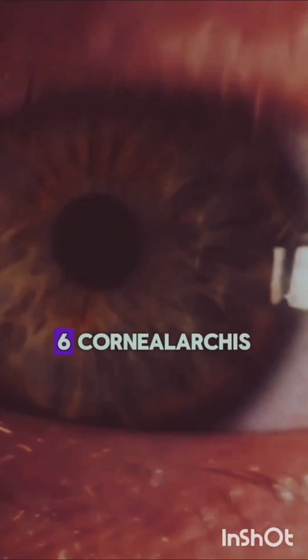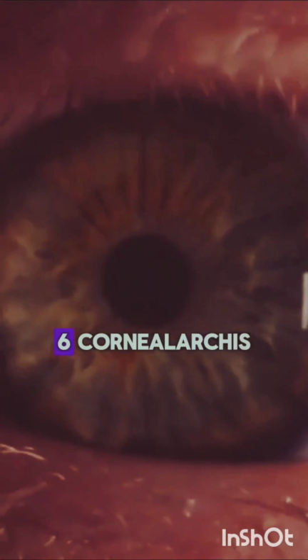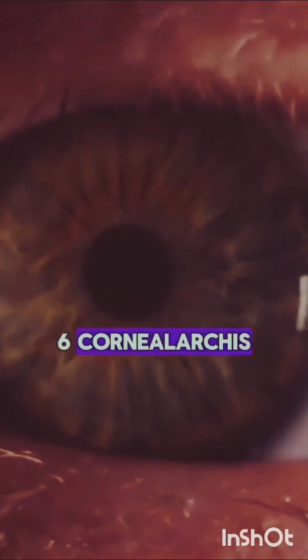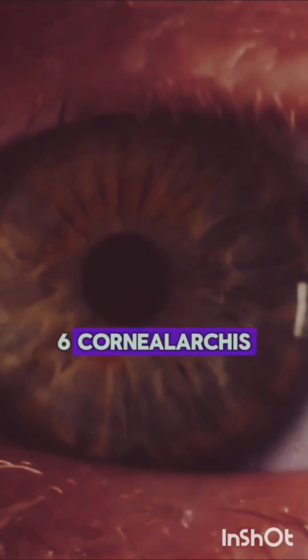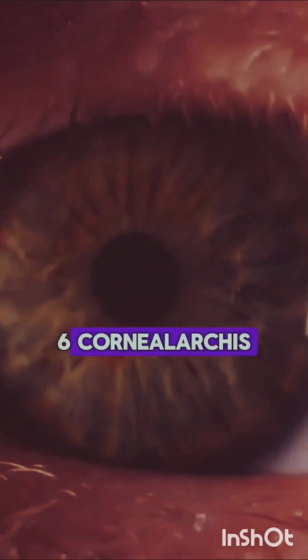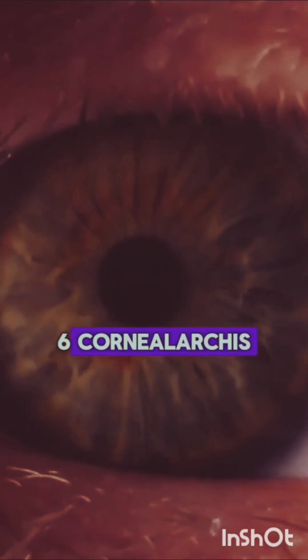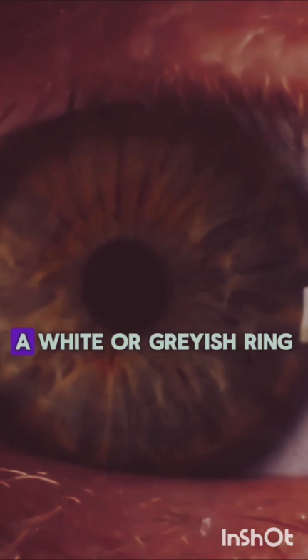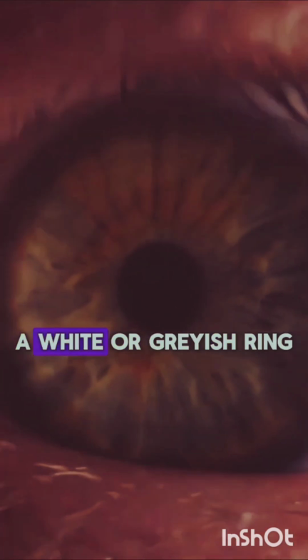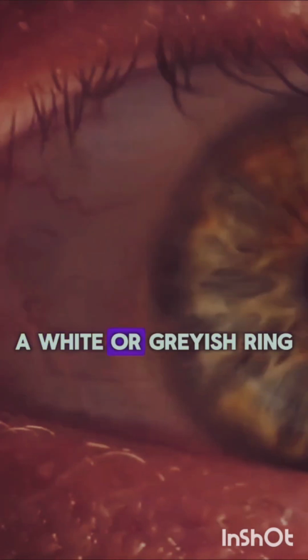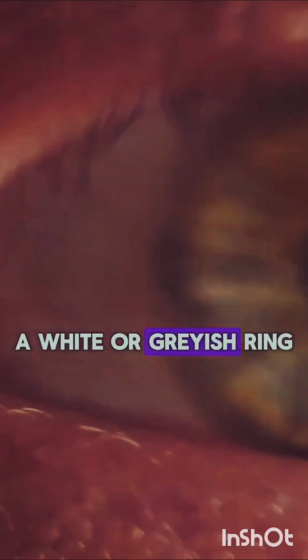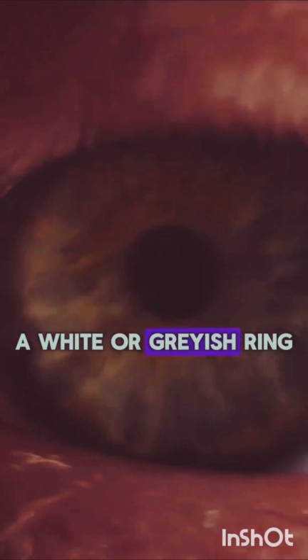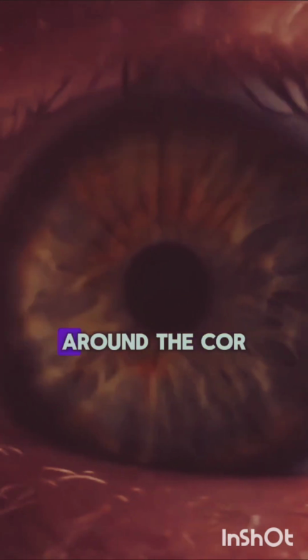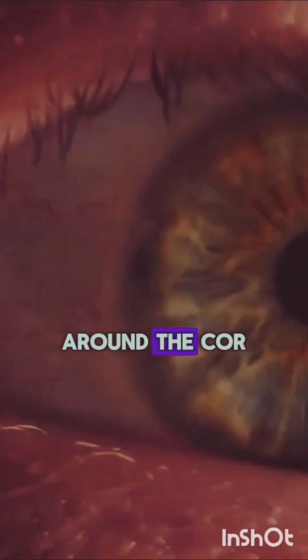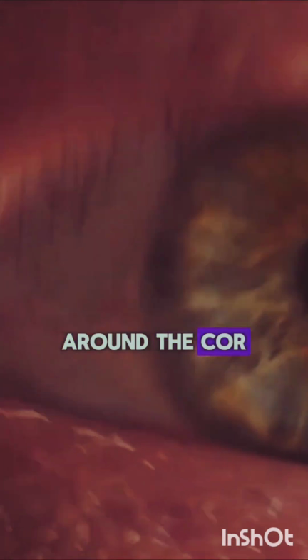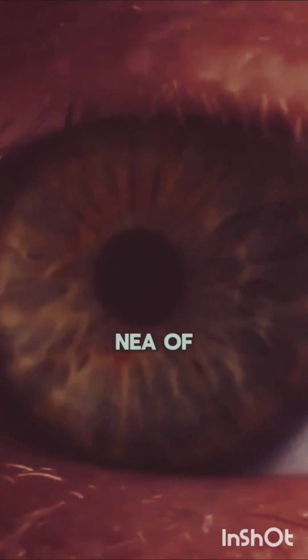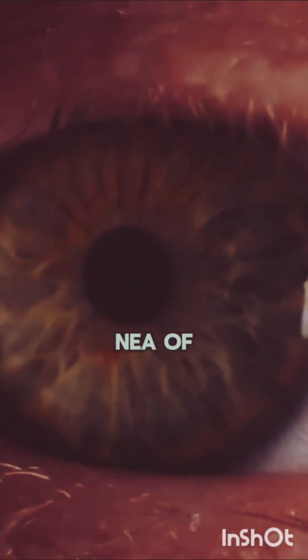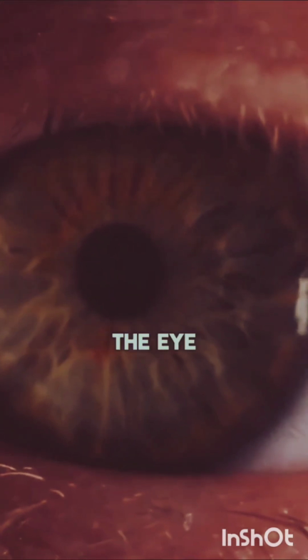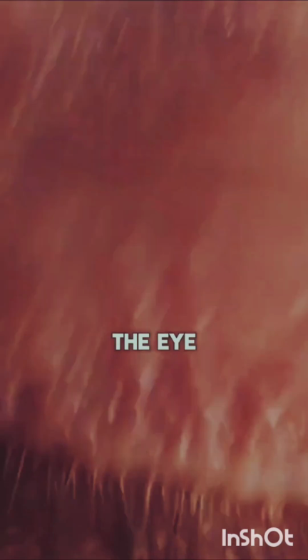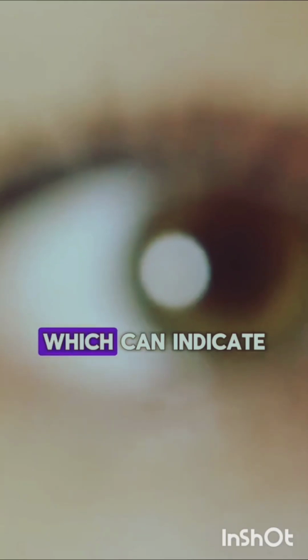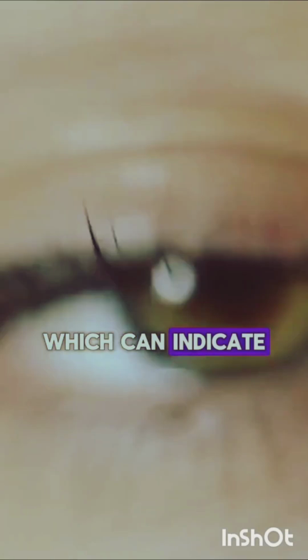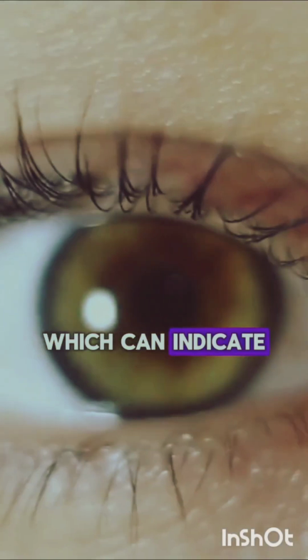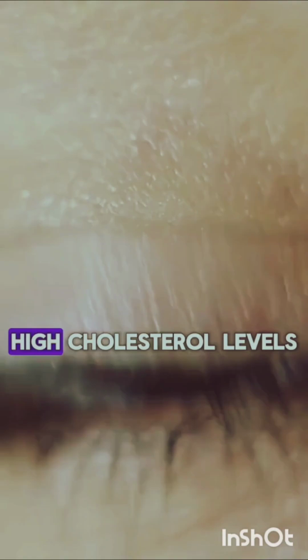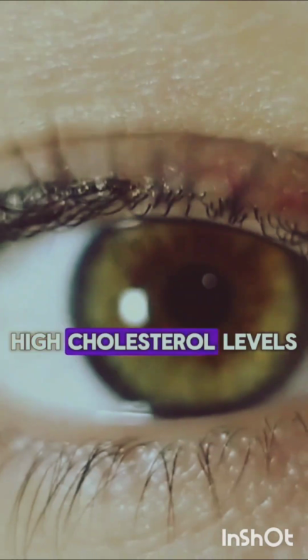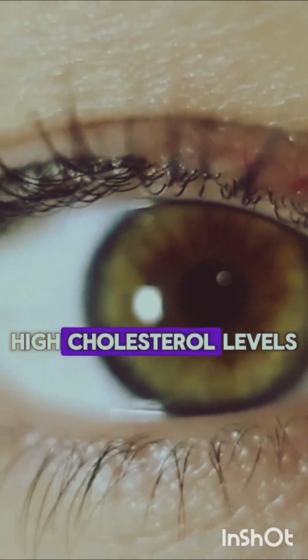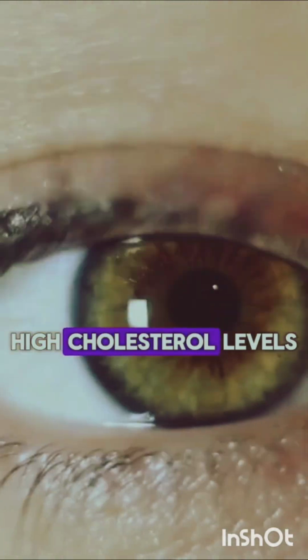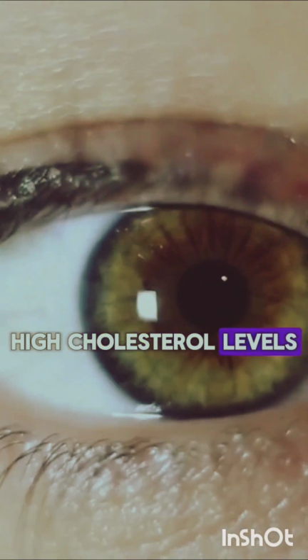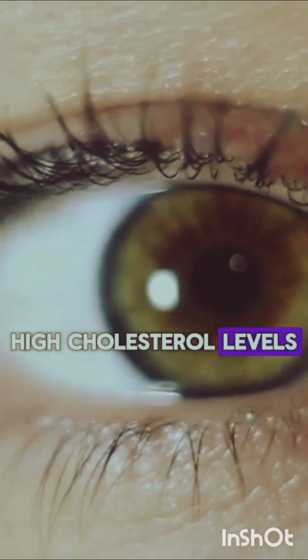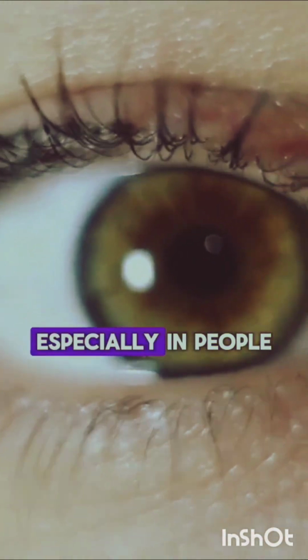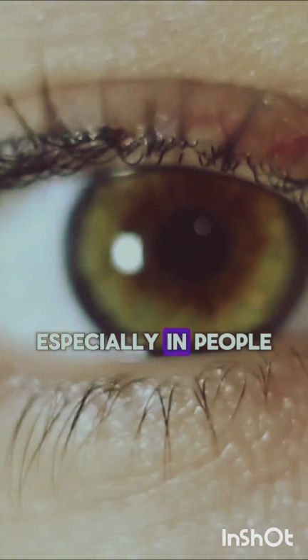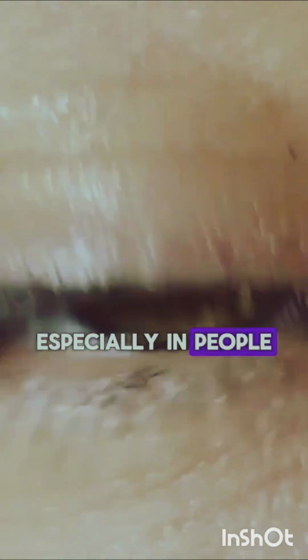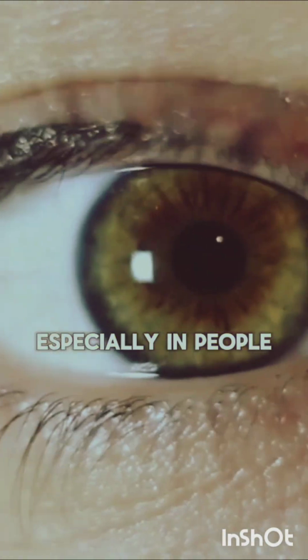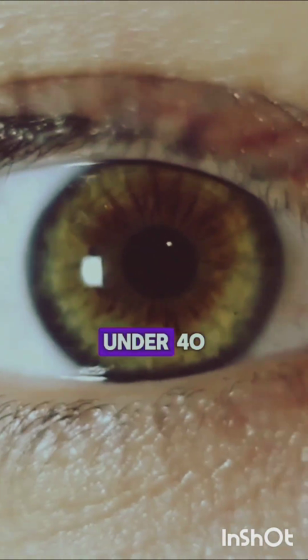6. Corneal arcus: A white or grayish ring around the cornea of the eye, which can indicate high cholesterol levels, especially in people under 40.